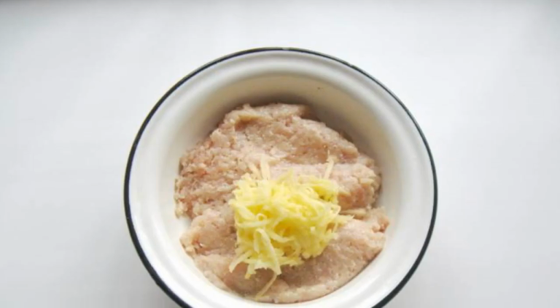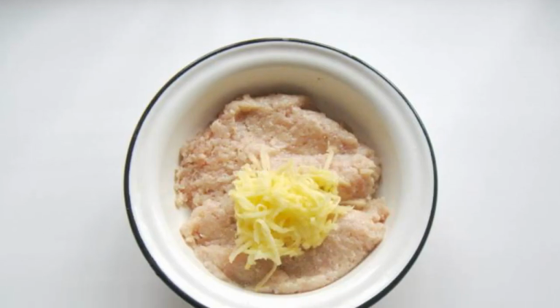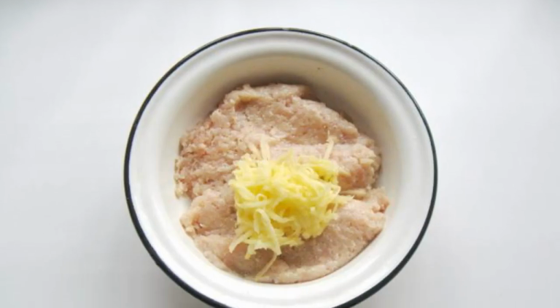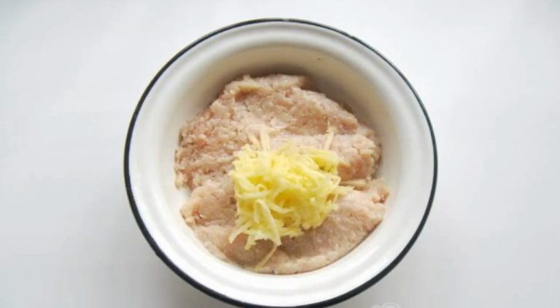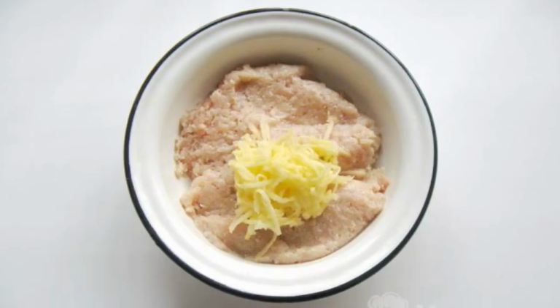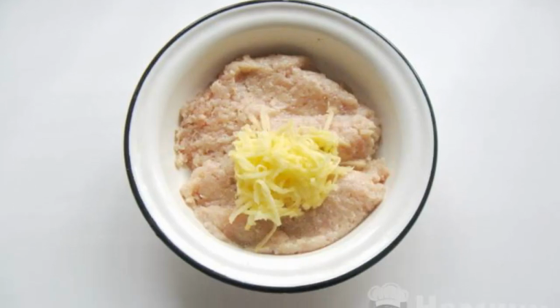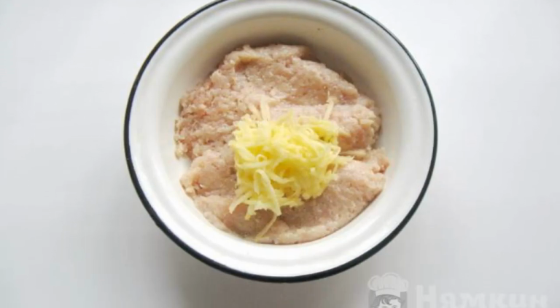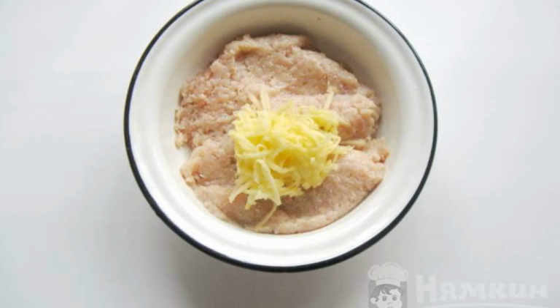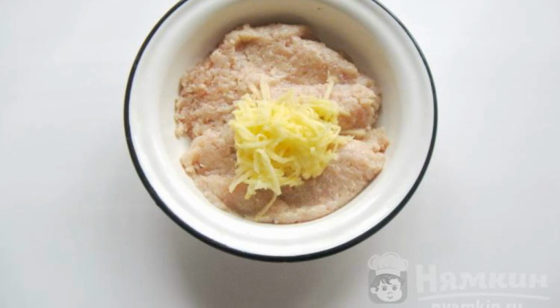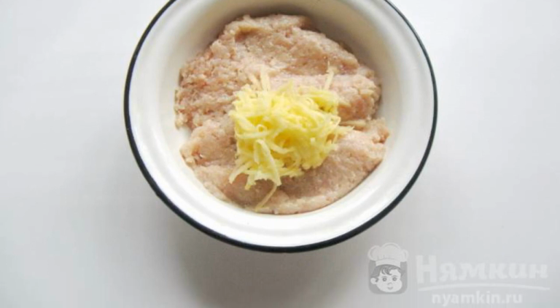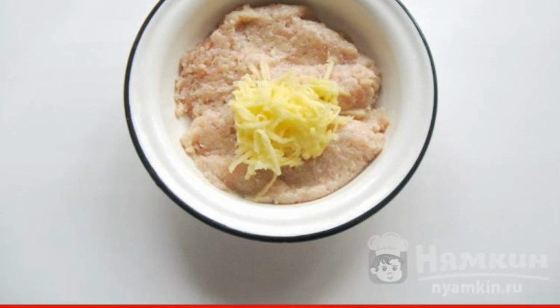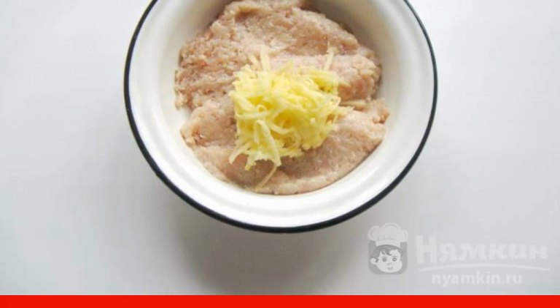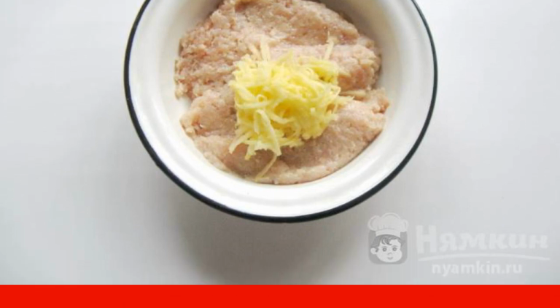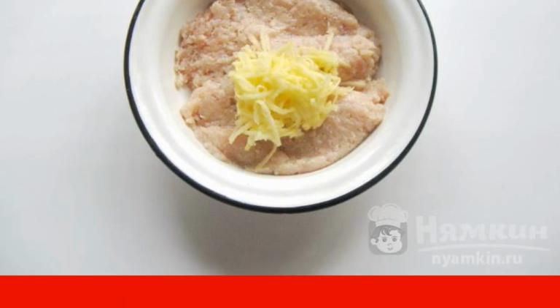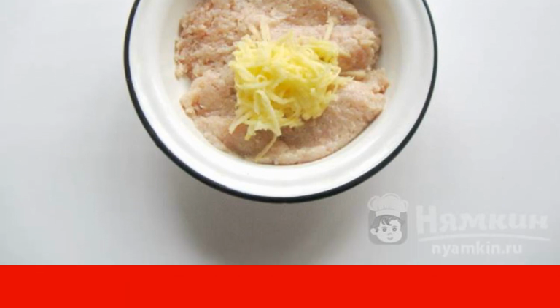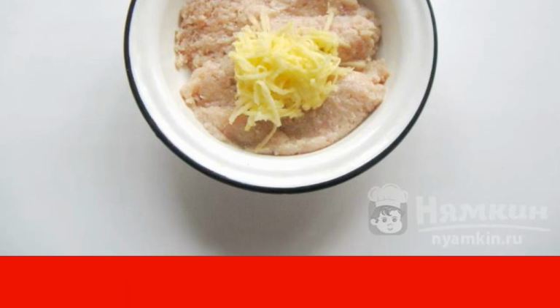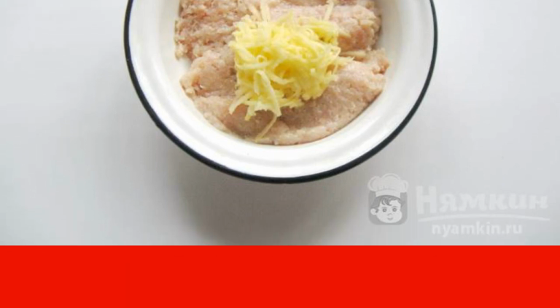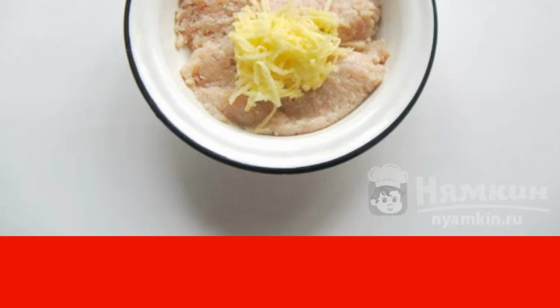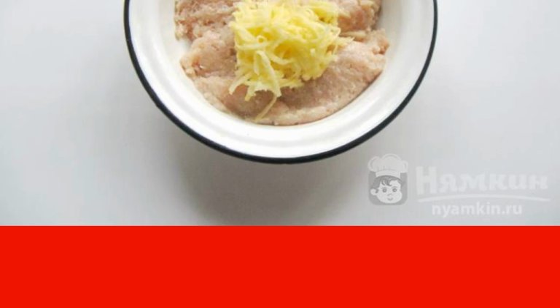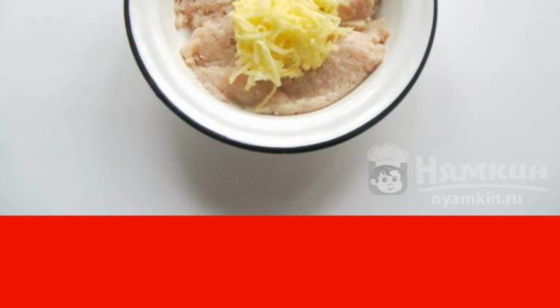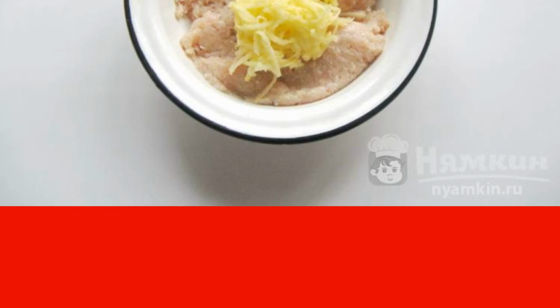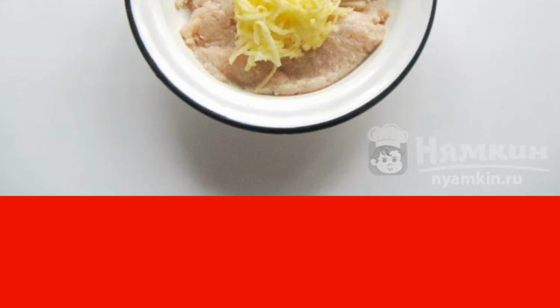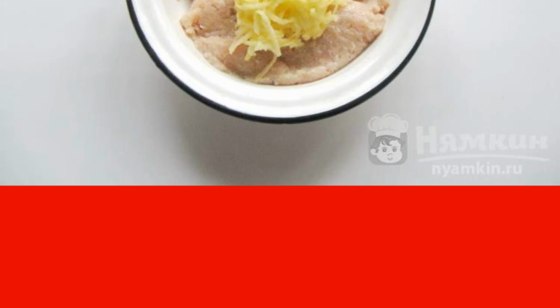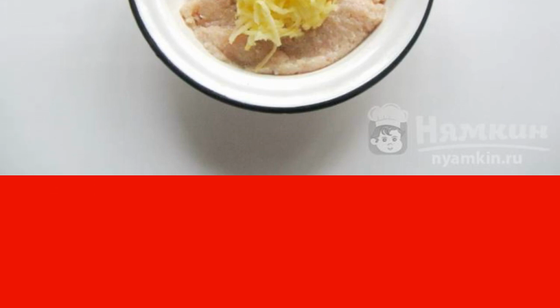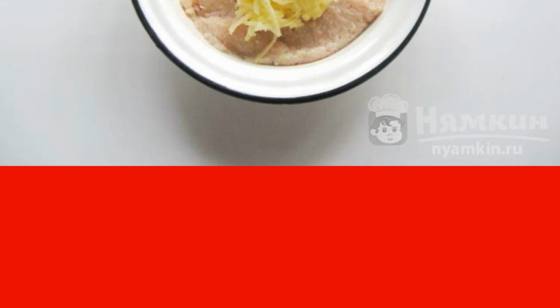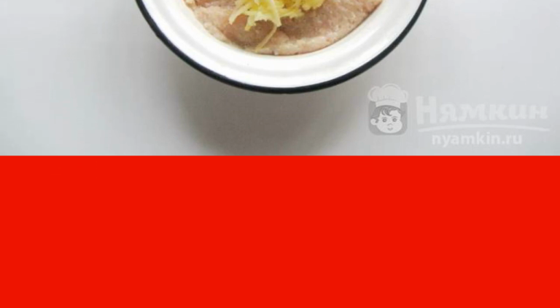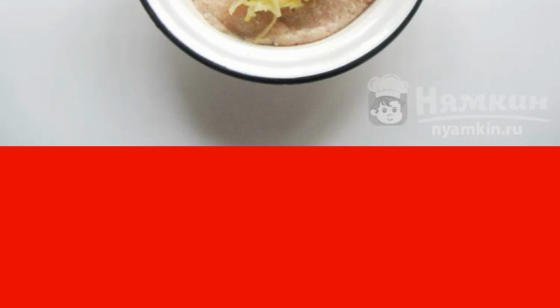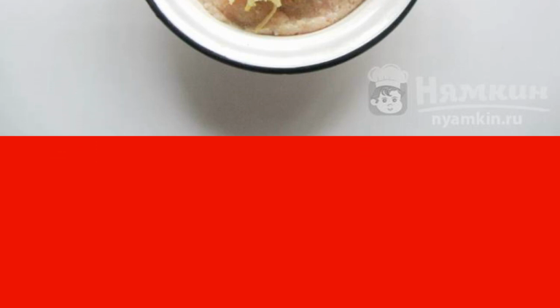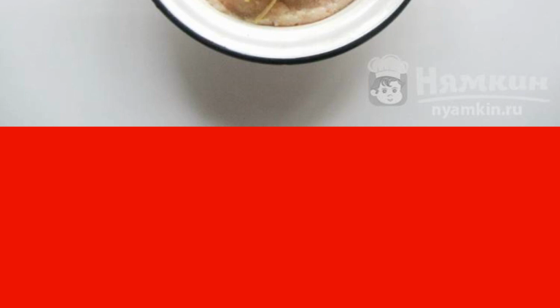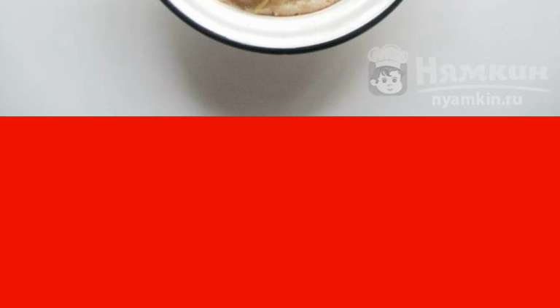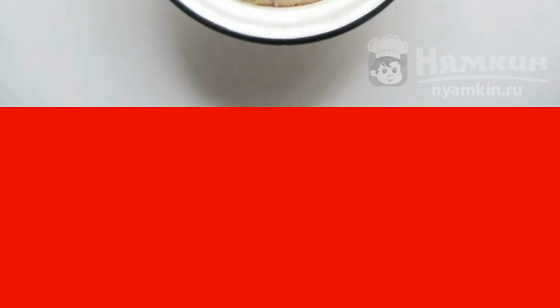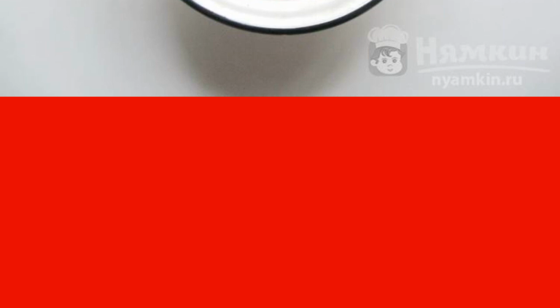Half an apple, washed and peeled, is grated and added to the rest of the ingredients. At the same time, add salt and pepper if necessary, and mix all the ingredients thoroughly. The minced meat is ready.